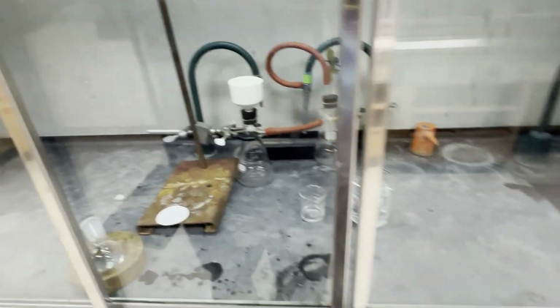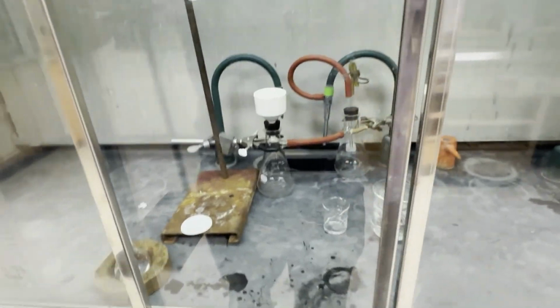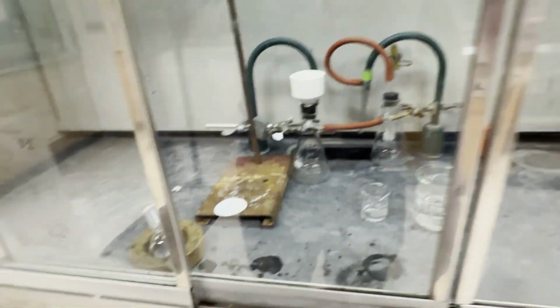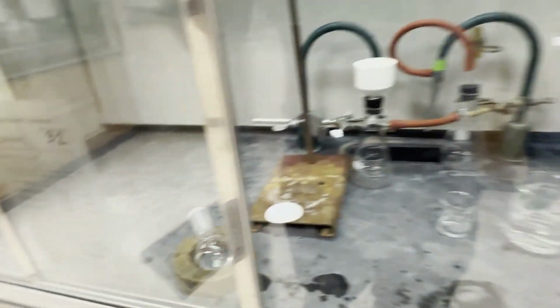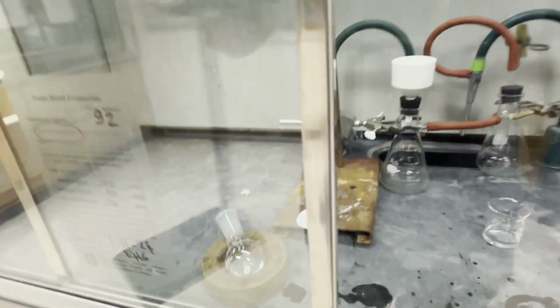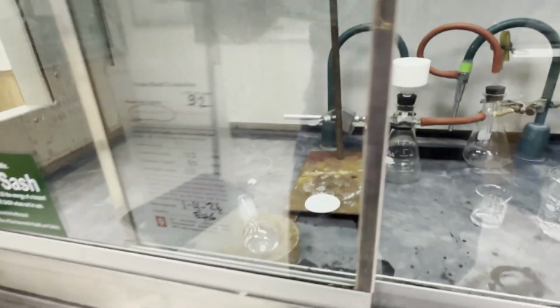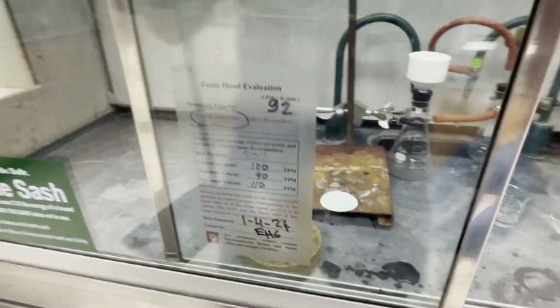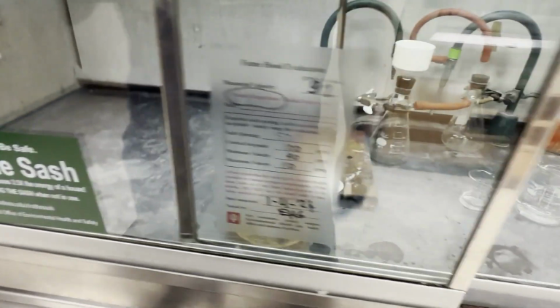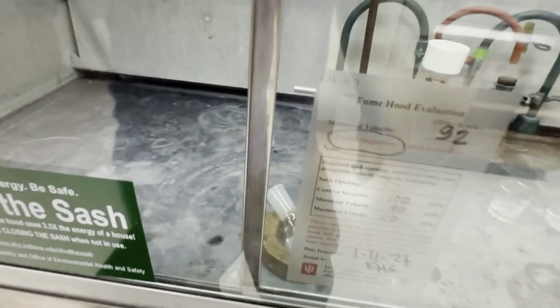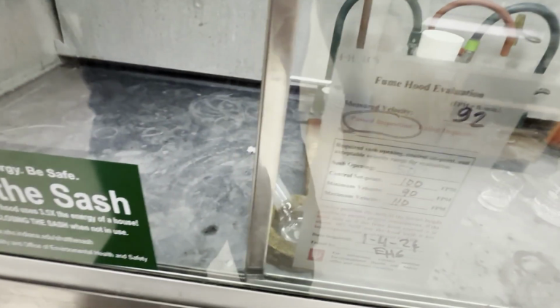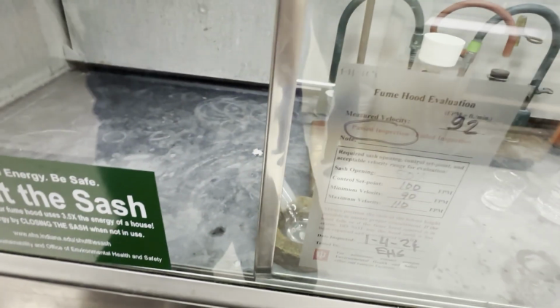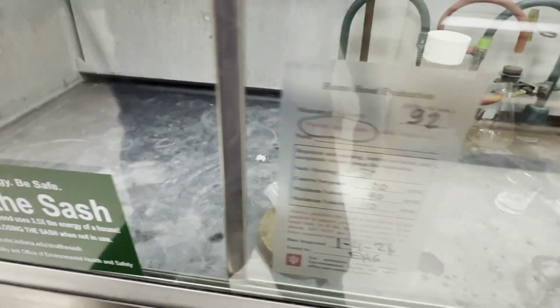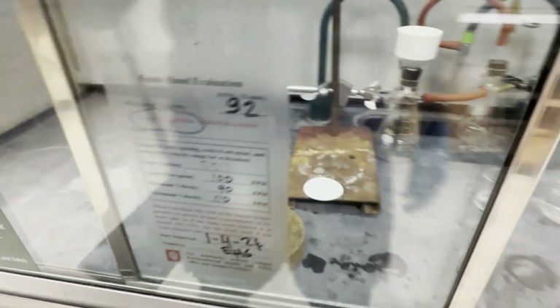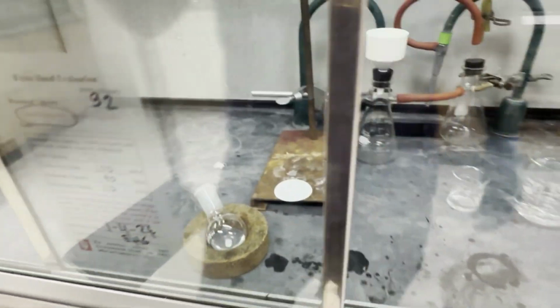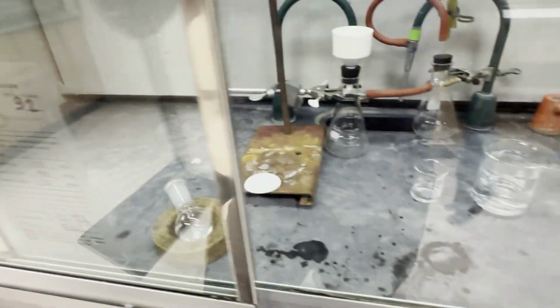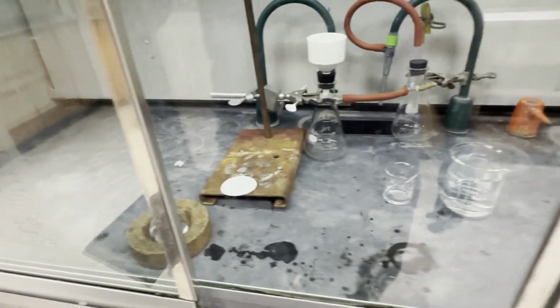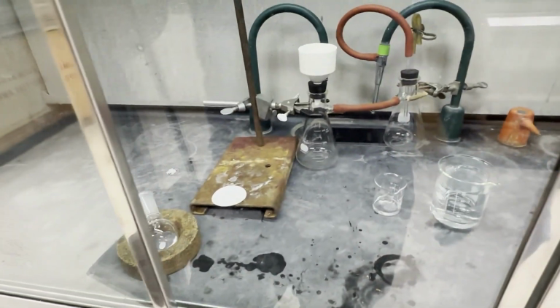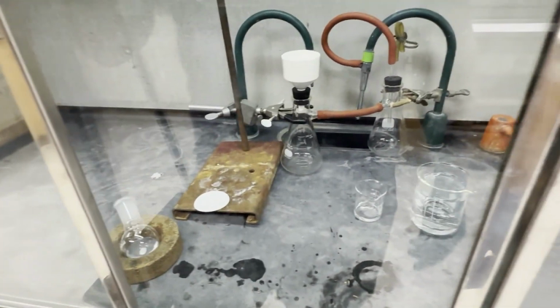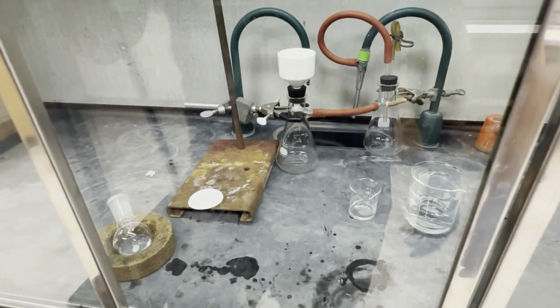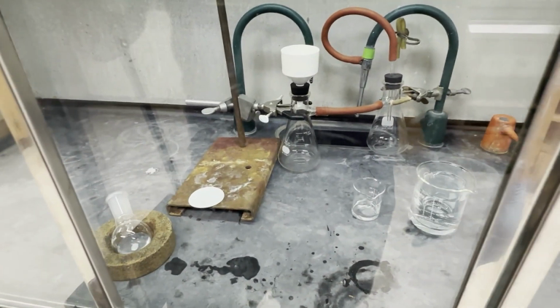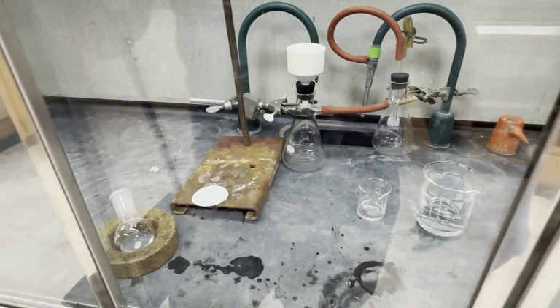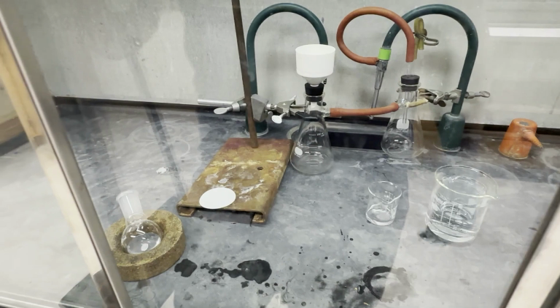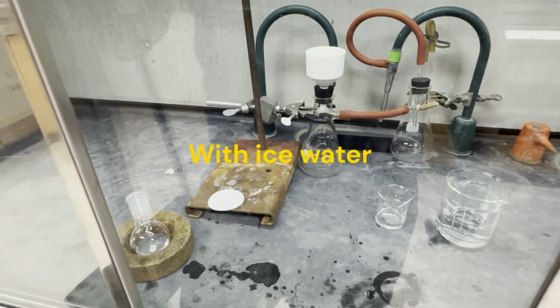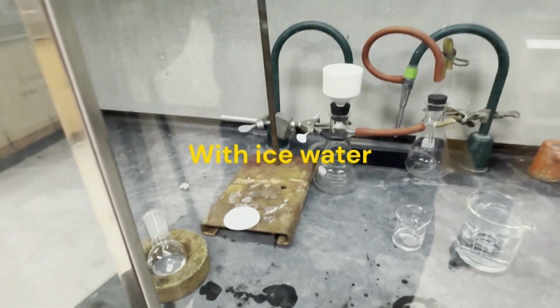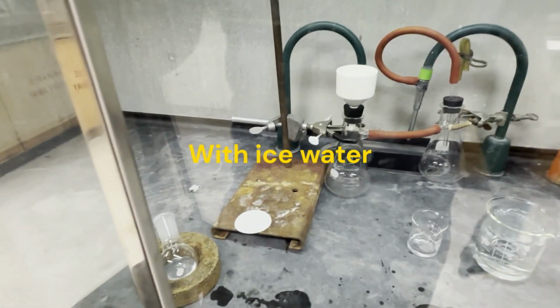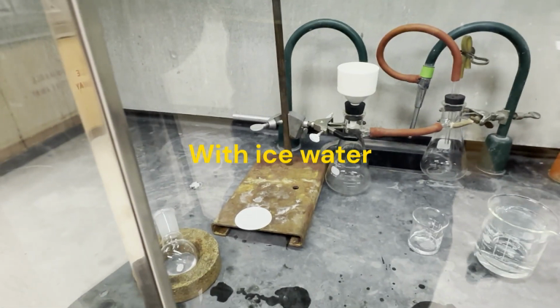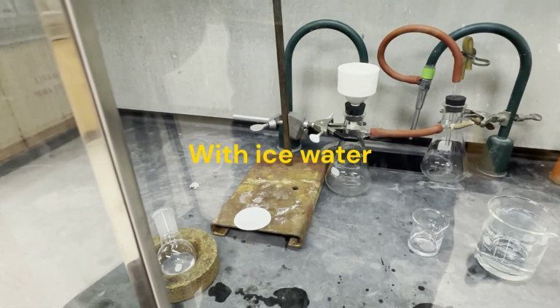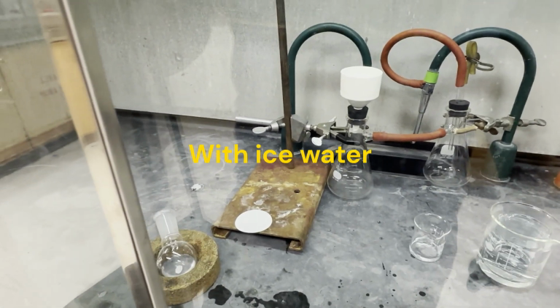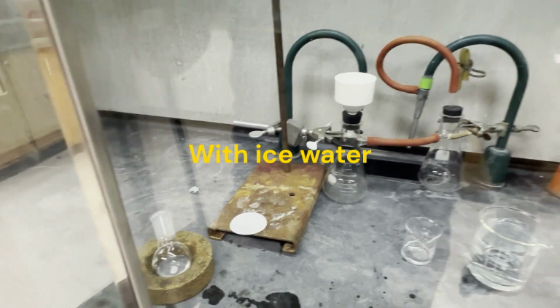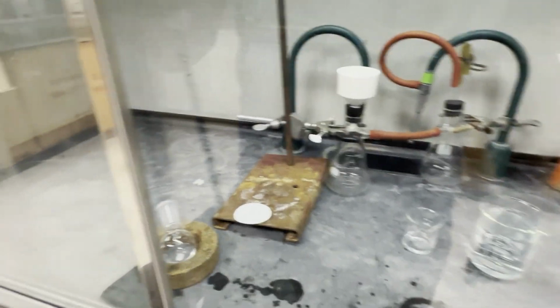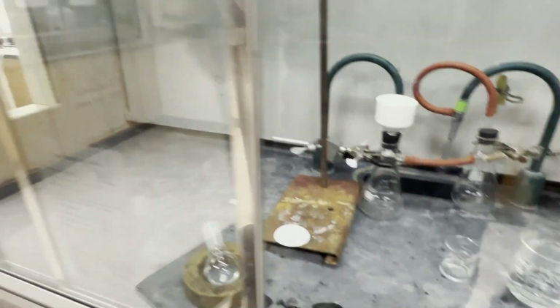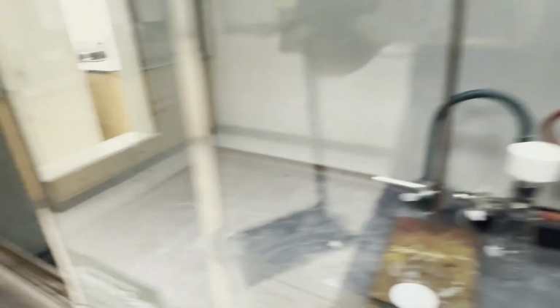Now we're going to pour our reaction mixture — which I notice is not bubbling — into this small beaker, and then we will filter it and rinse with cold water.